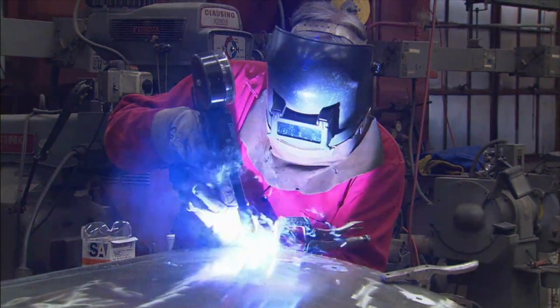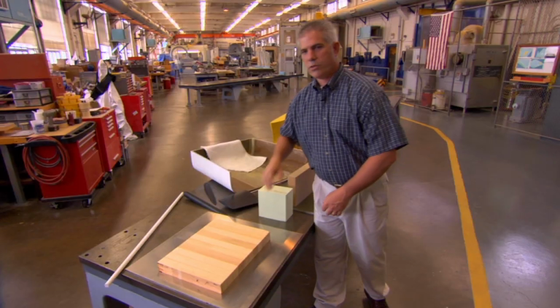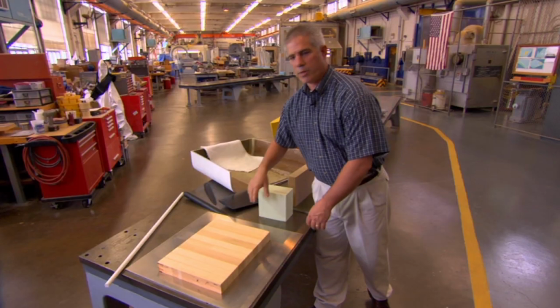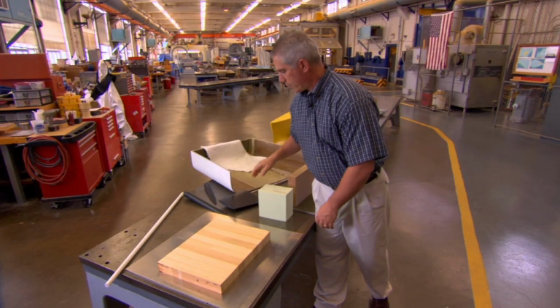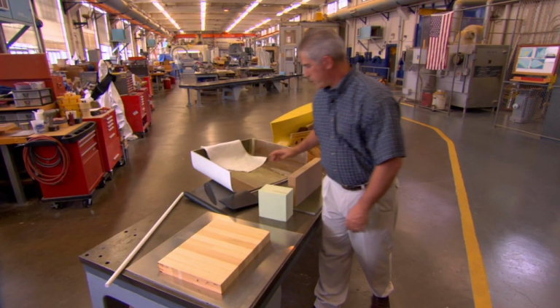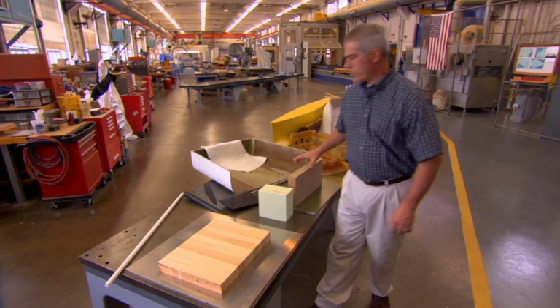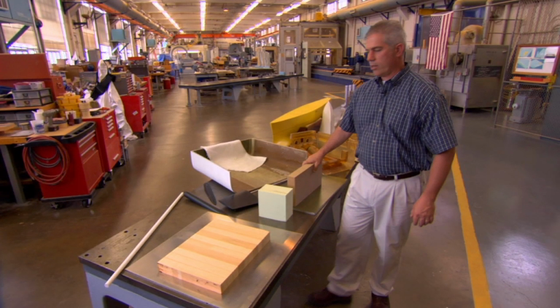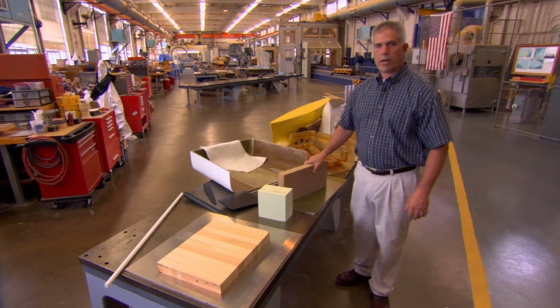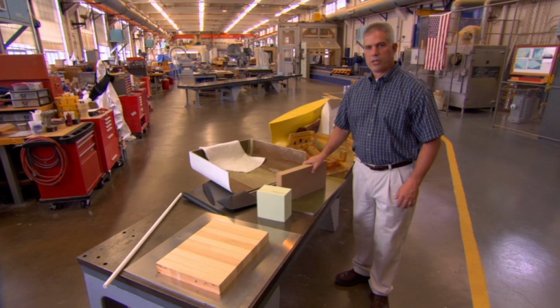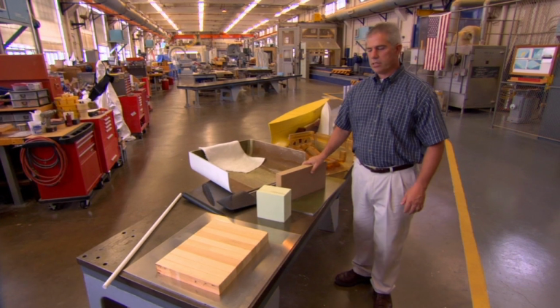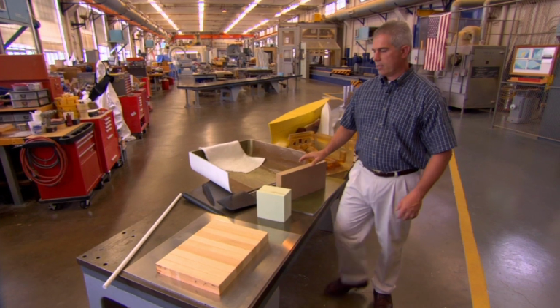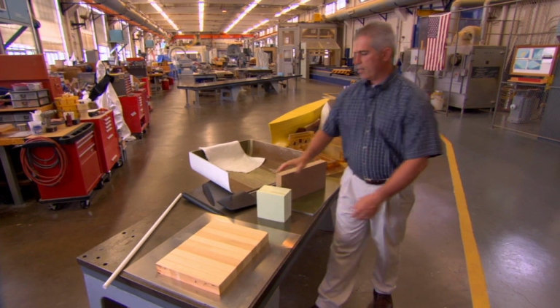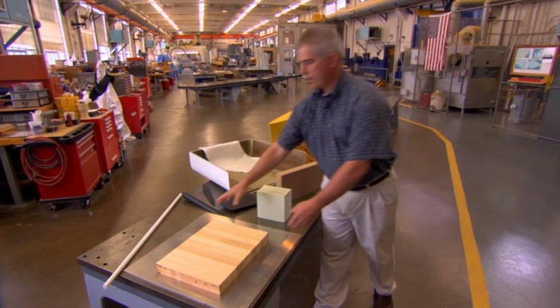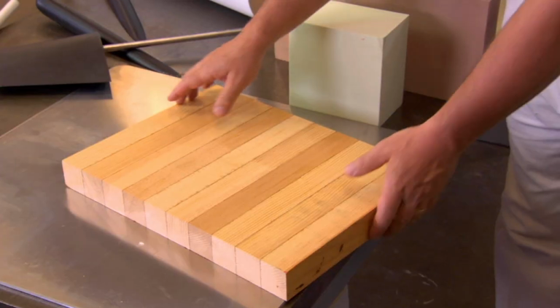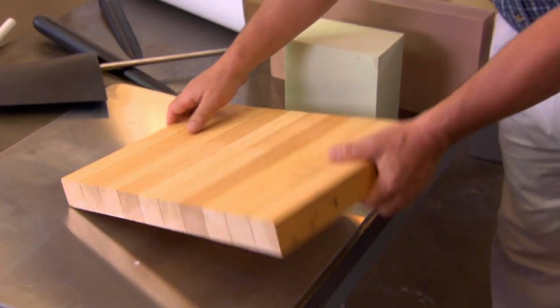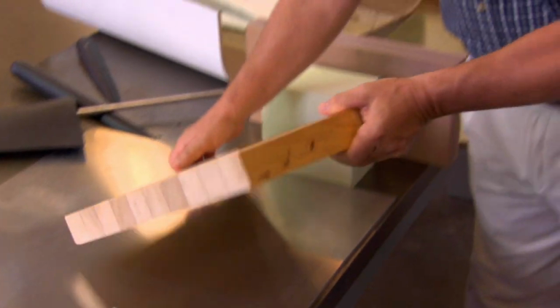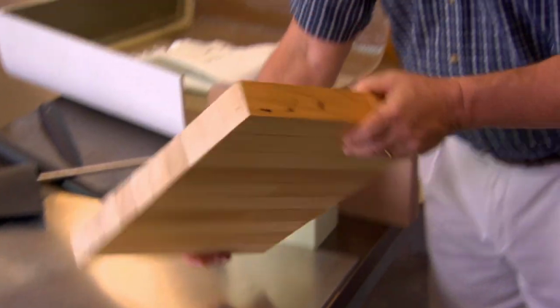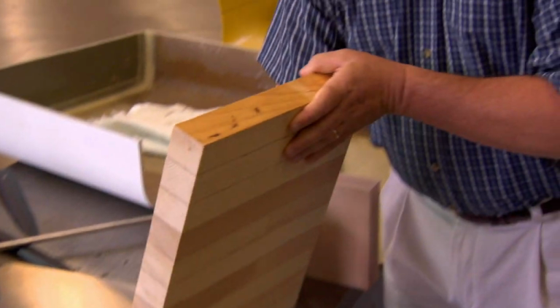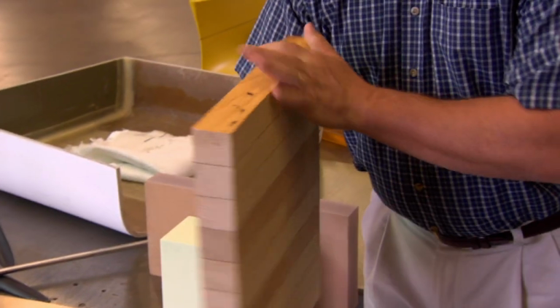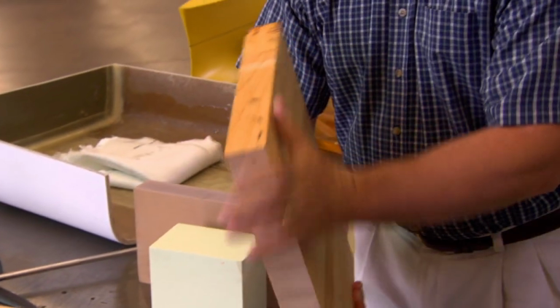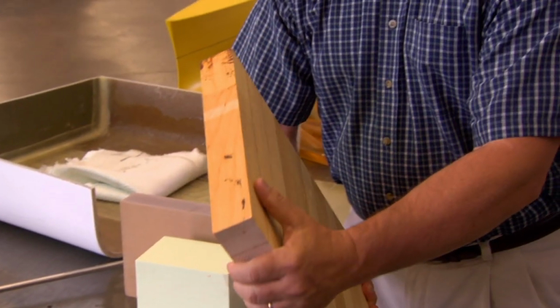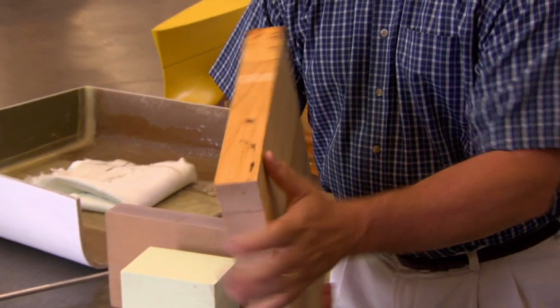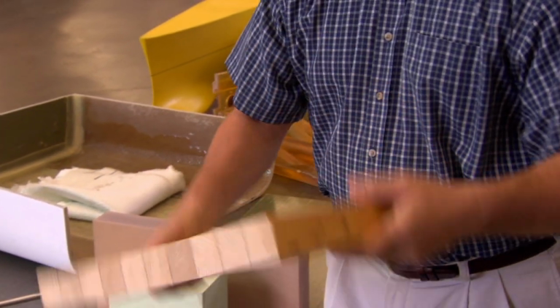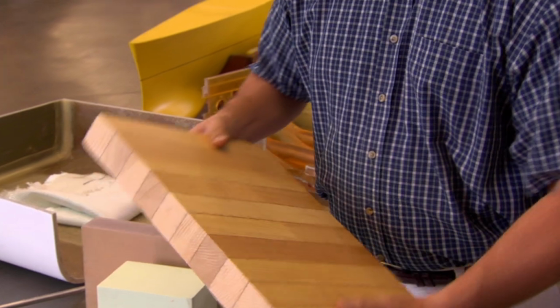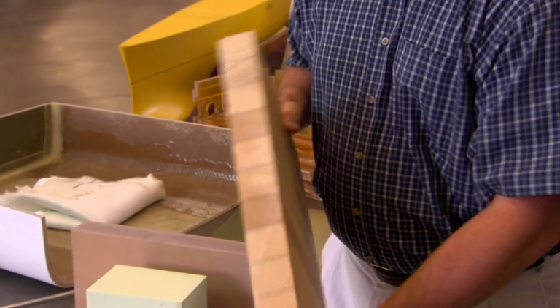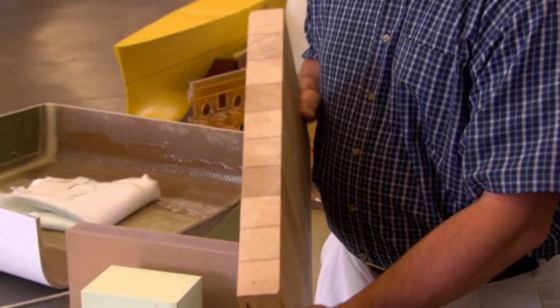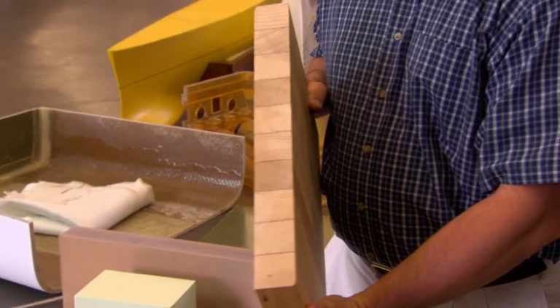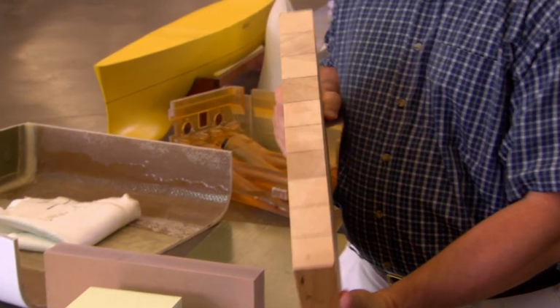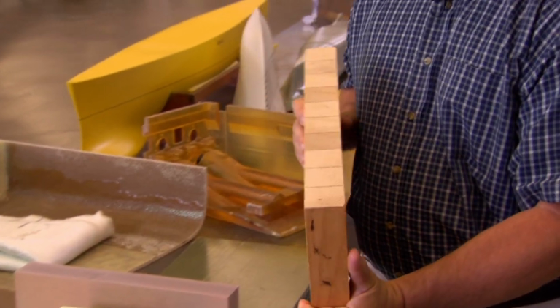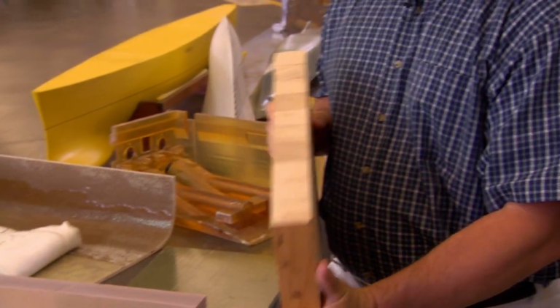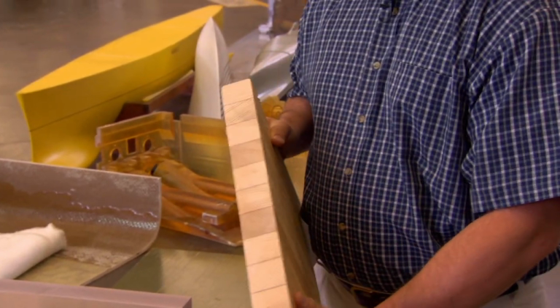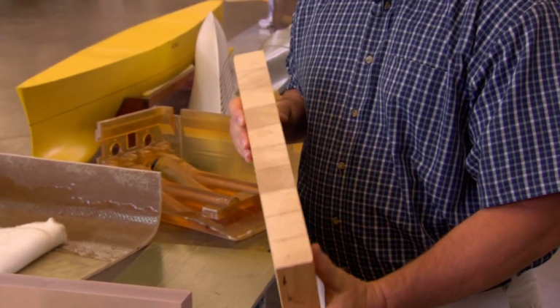These are some of the materials we use in our model production. This is wood — this is actually pine, and it's a large block of wood that was glued up from smaller pieces.